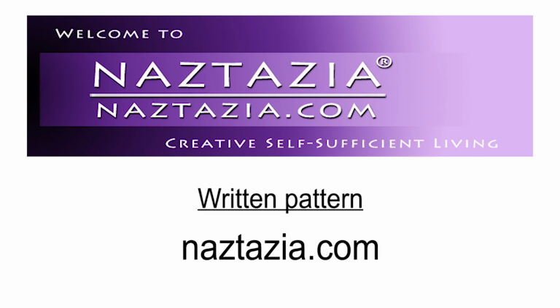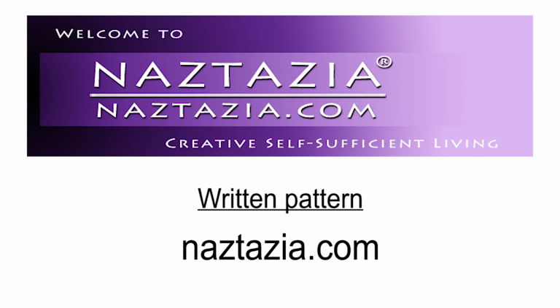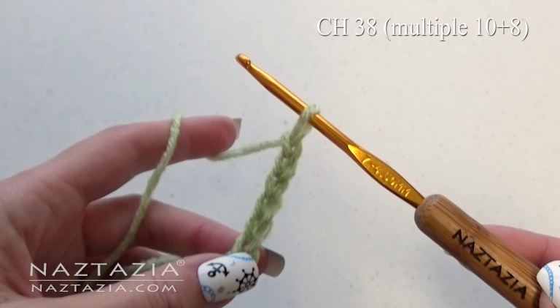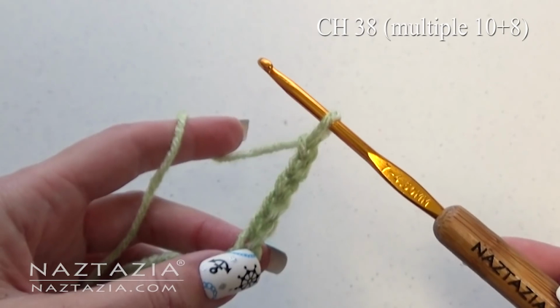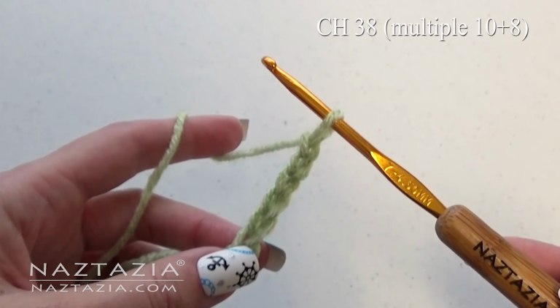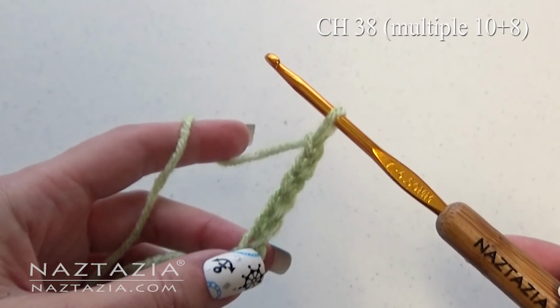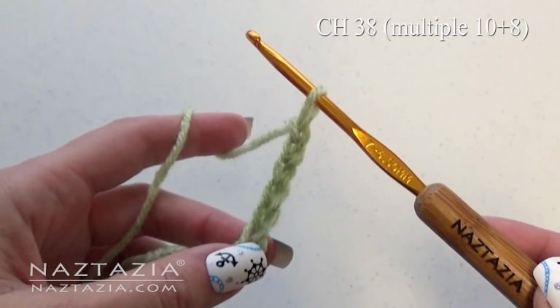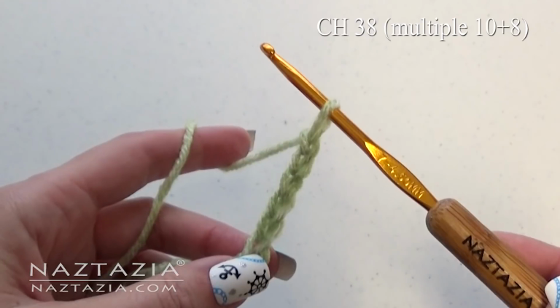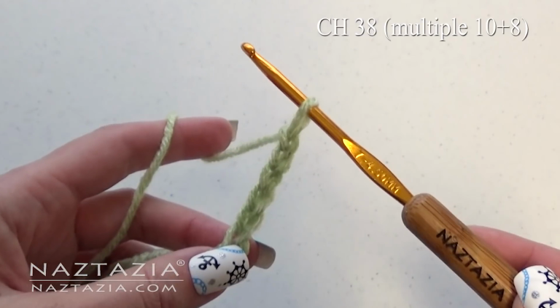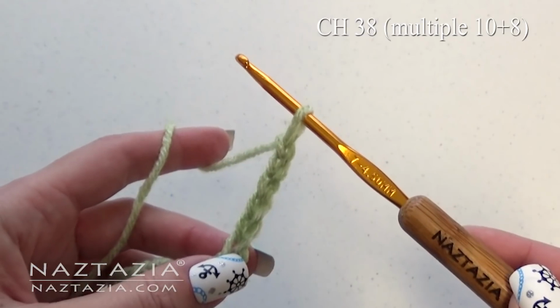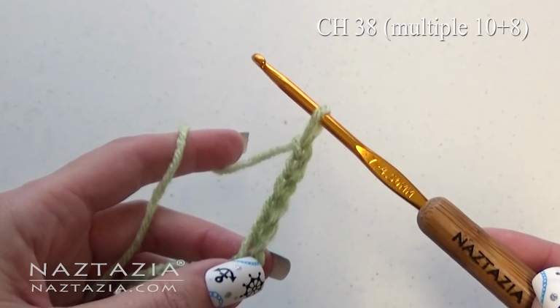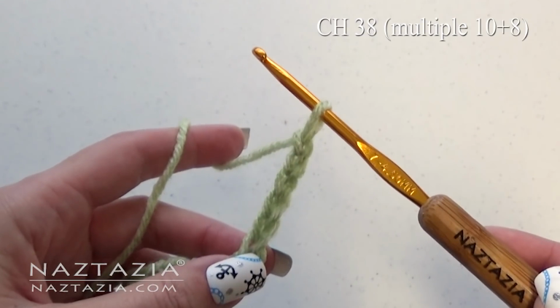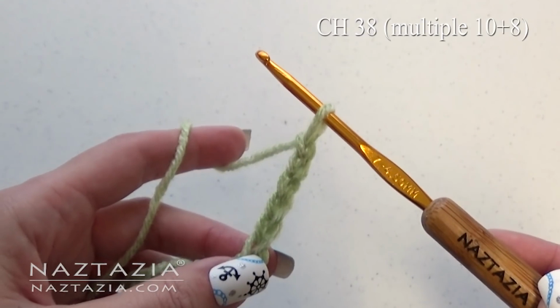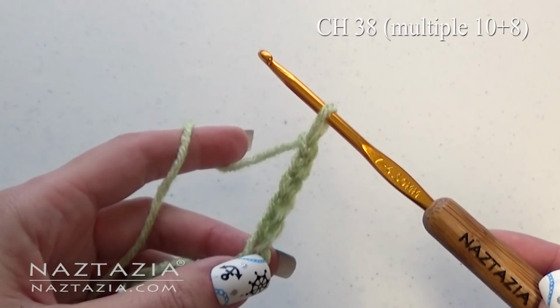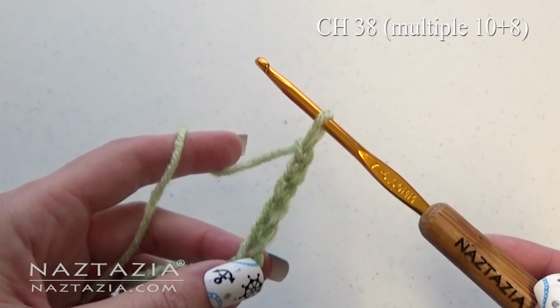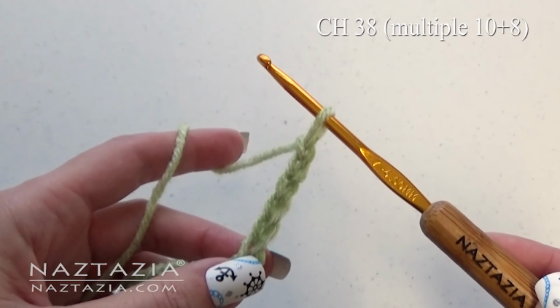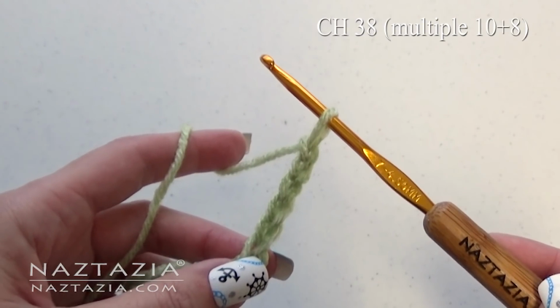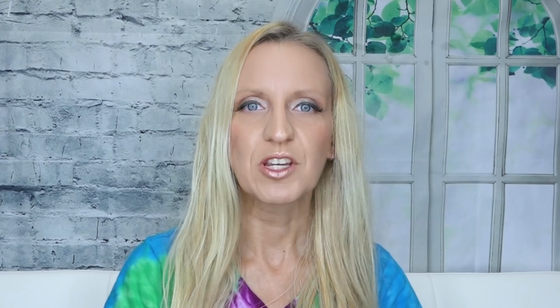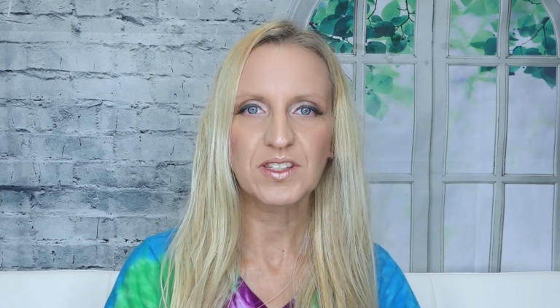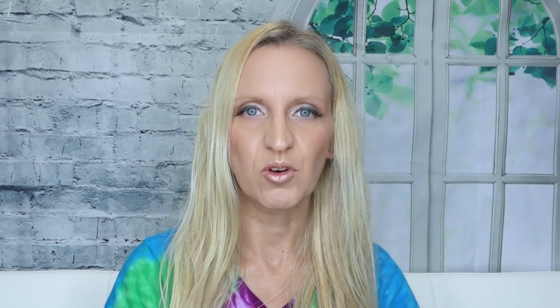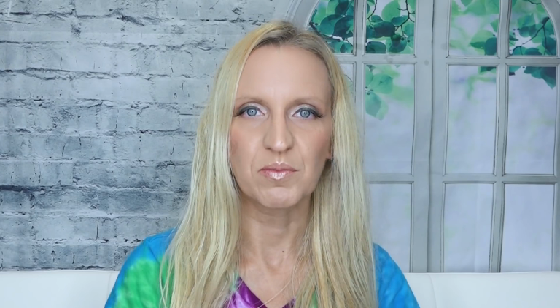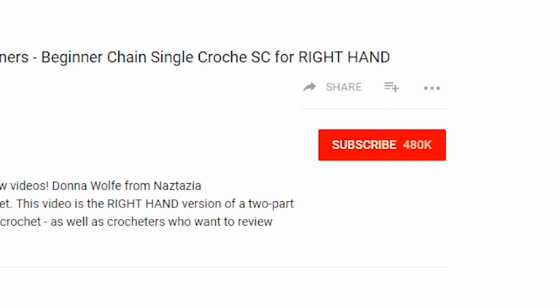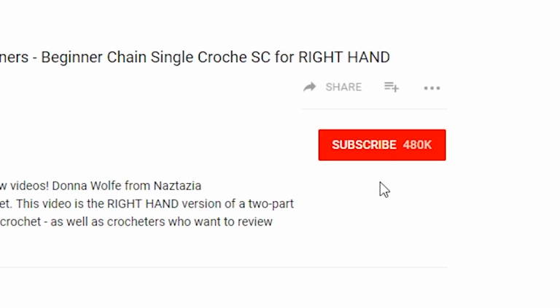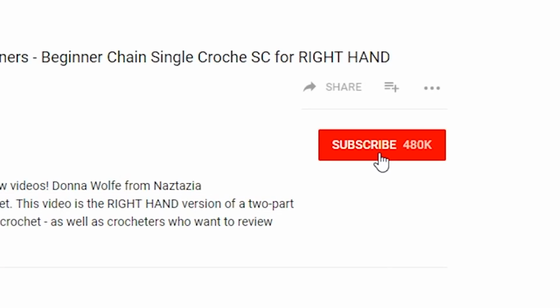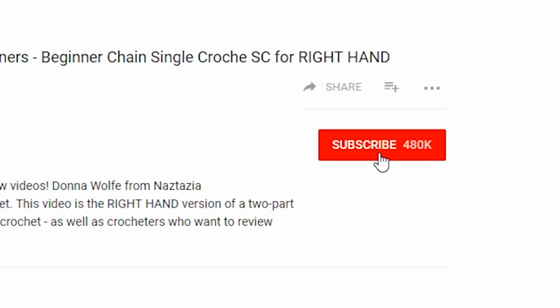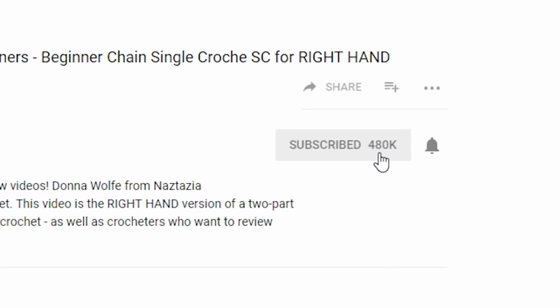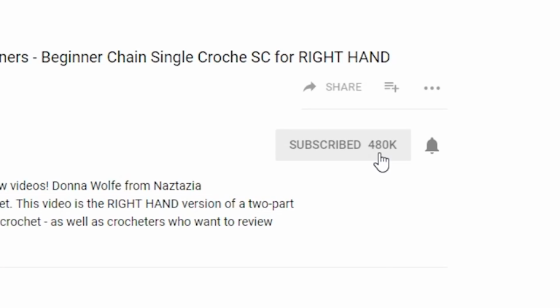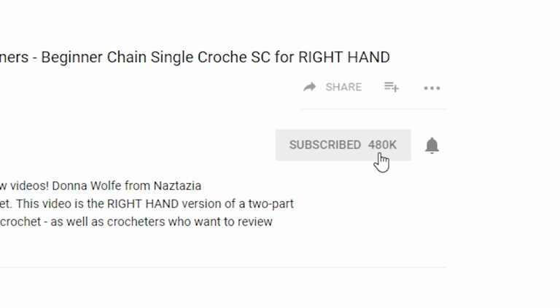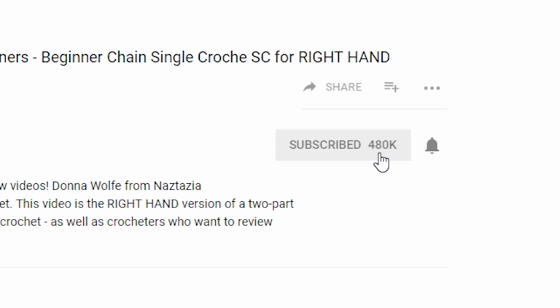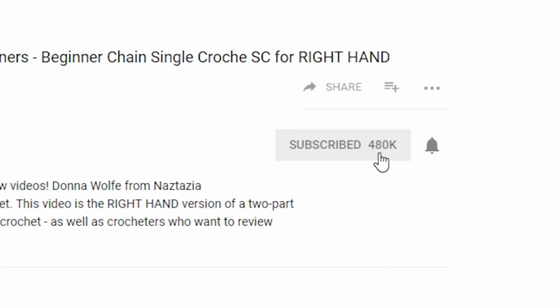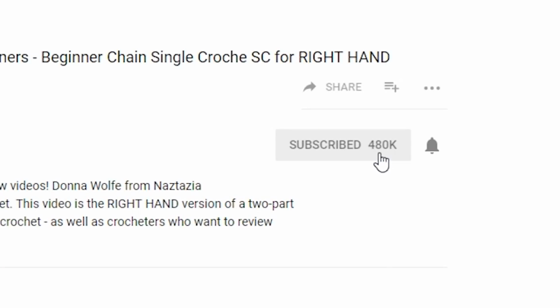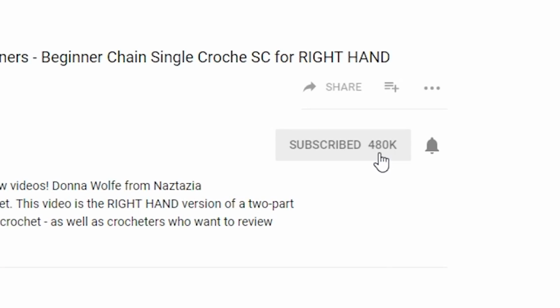To begin, chain 38 or any multiple of 10 plus 8. By the way, be sure to subscribe to my YouTube channel to get notified of new videos from me each week.